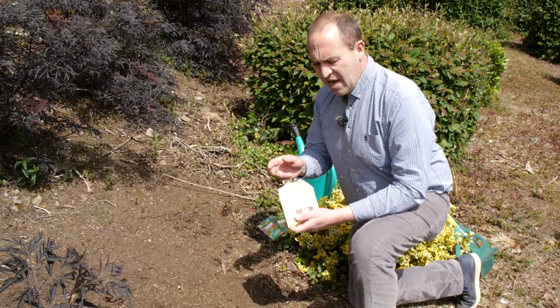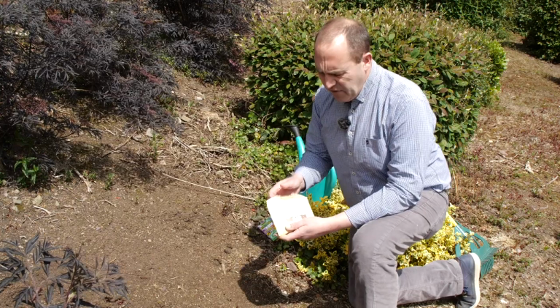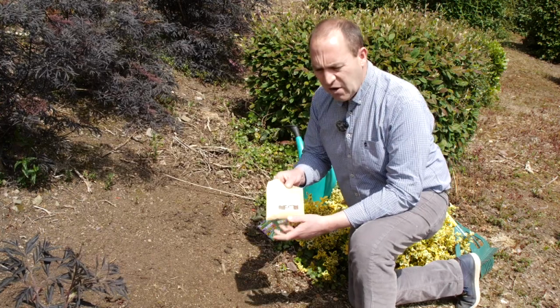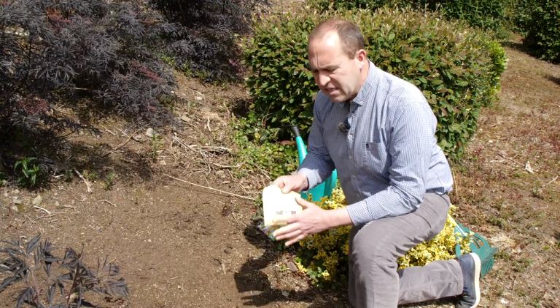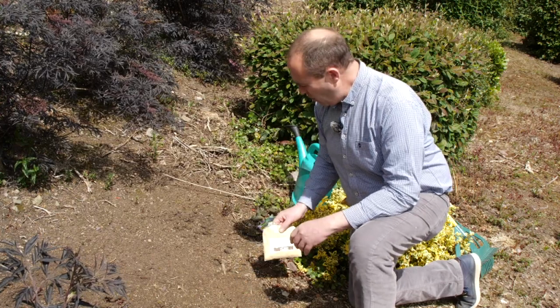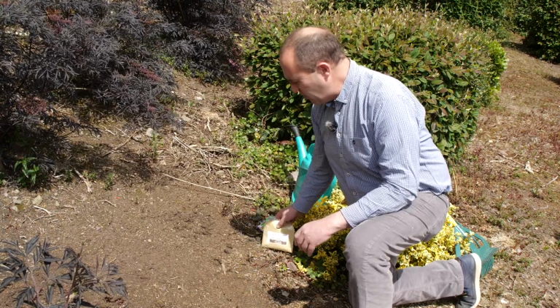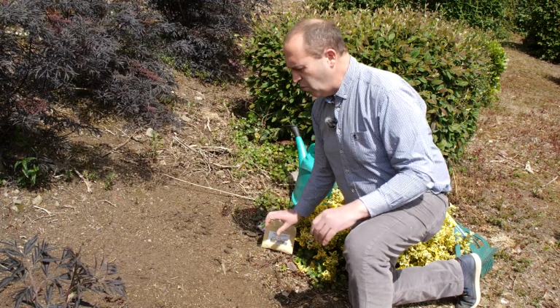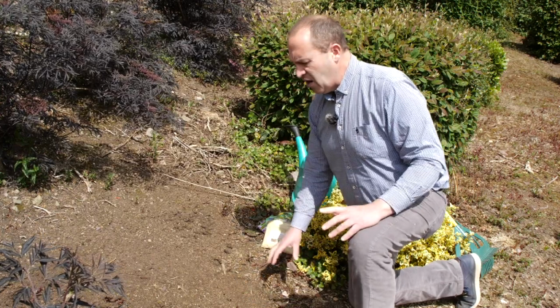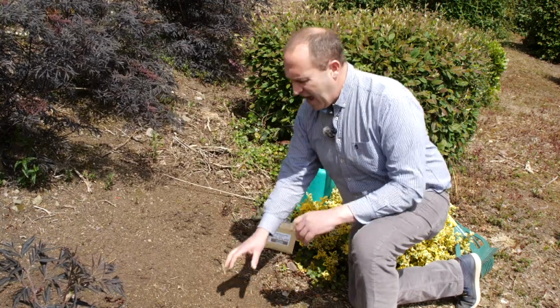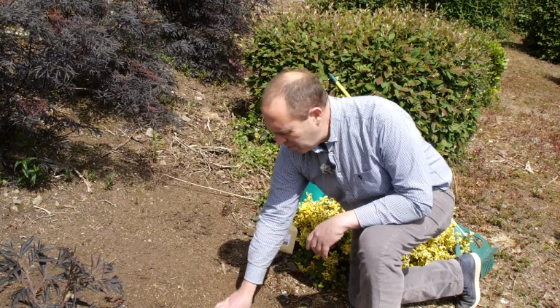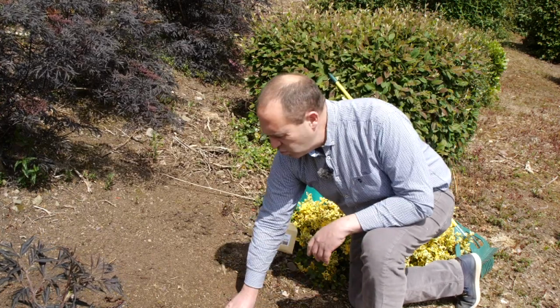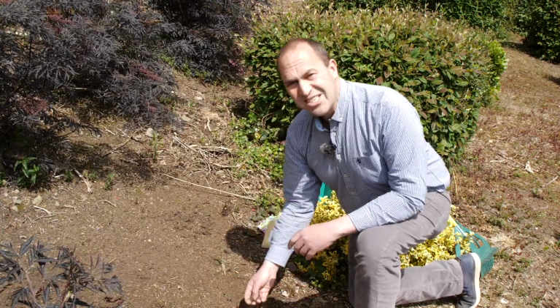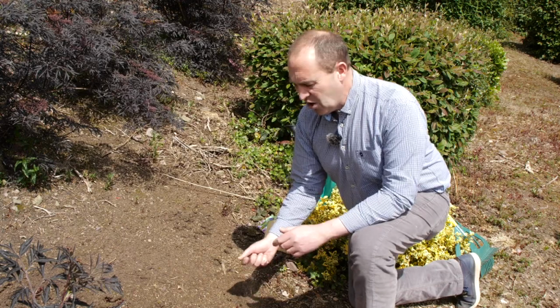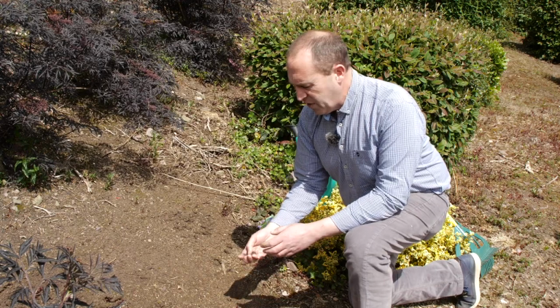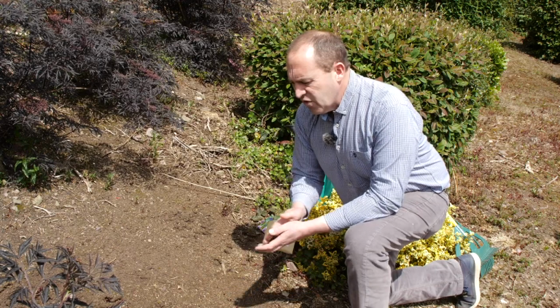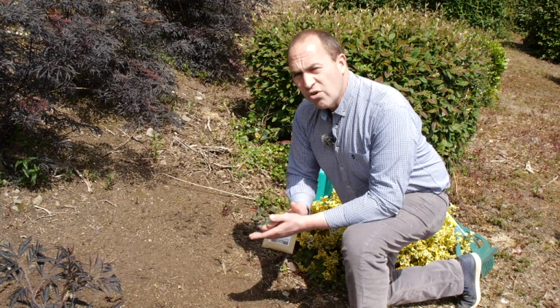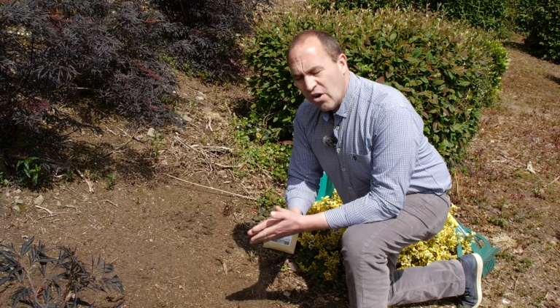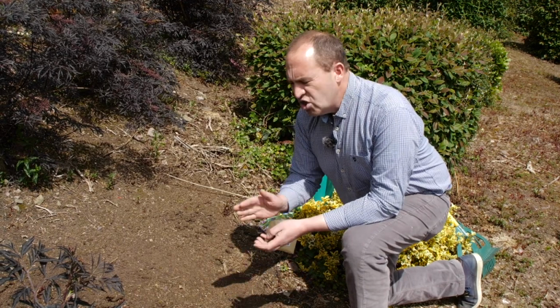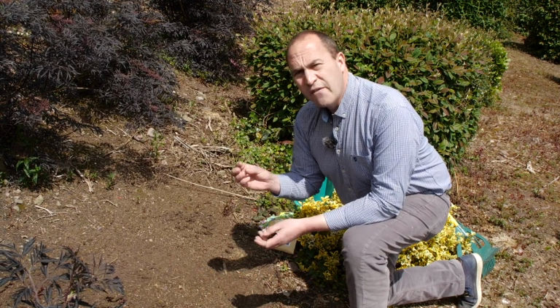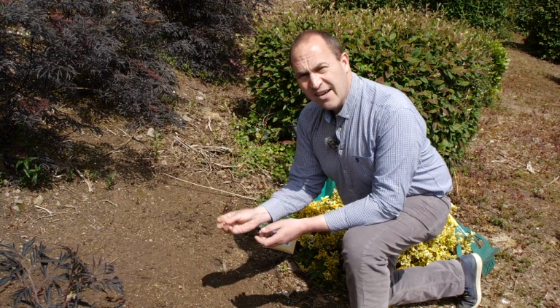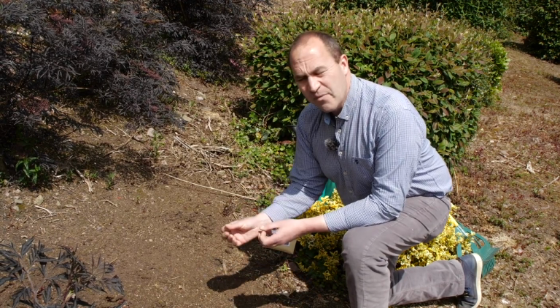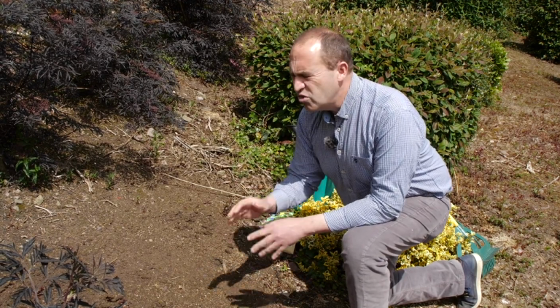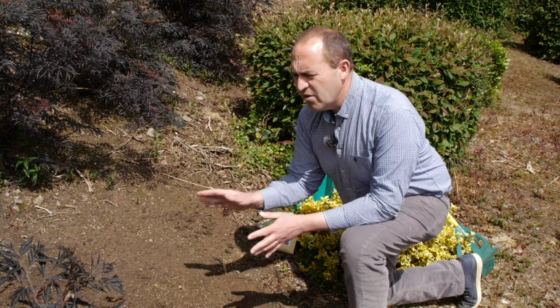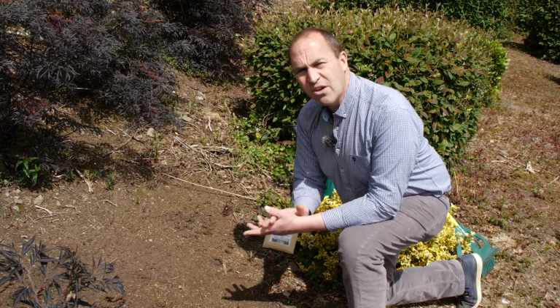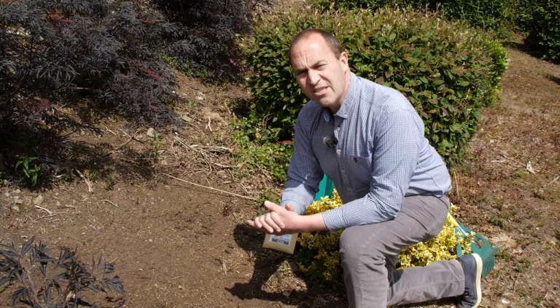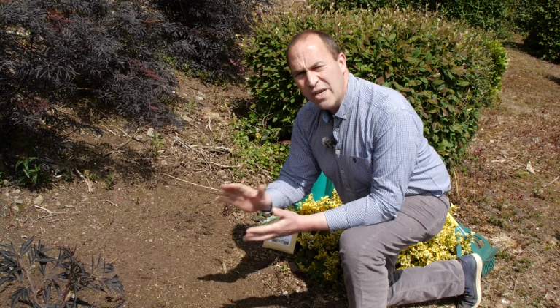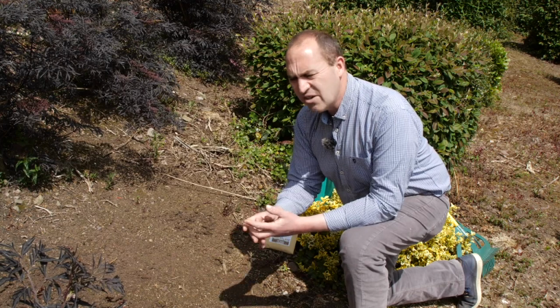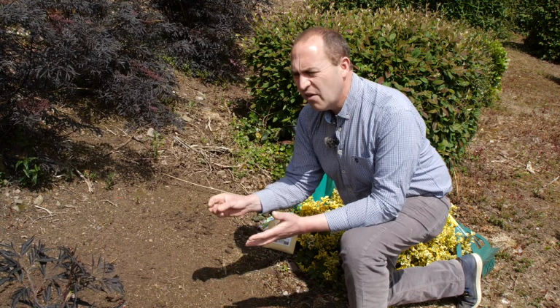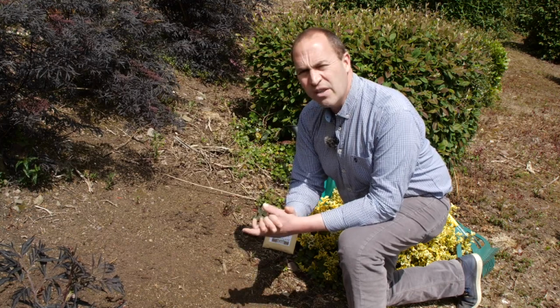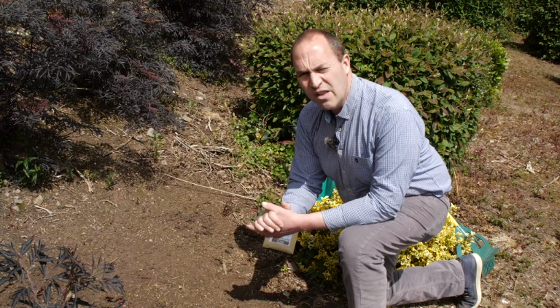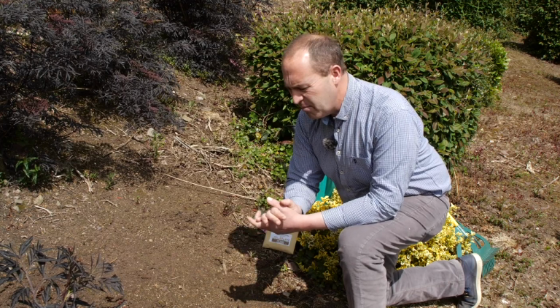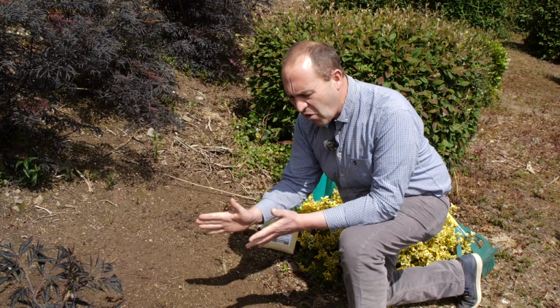Native Irish flower seeds are what I'm going with here, and a couple of don'ts to start off with. When you look at the soil, don't fertilize it, and do not under any circumstances use weed killer to kill off the weeds beforehand.